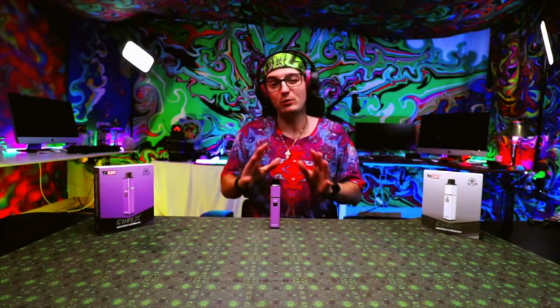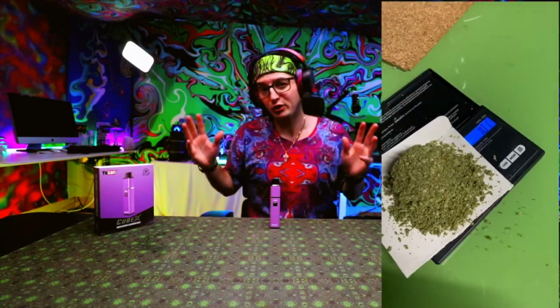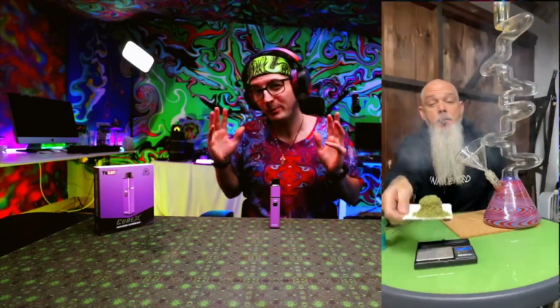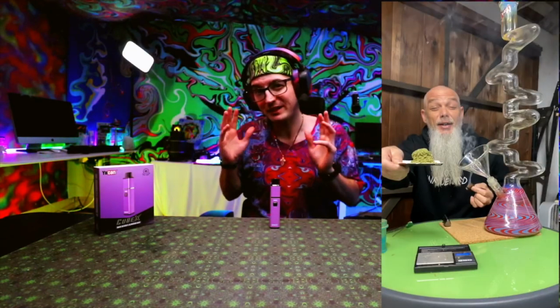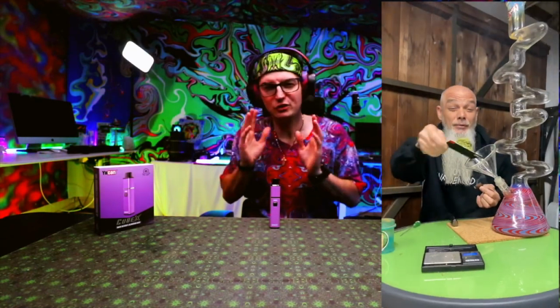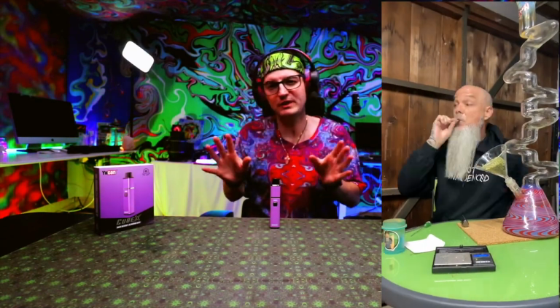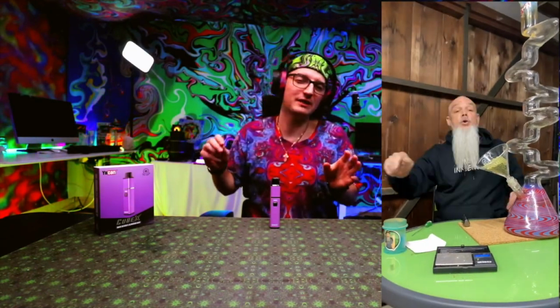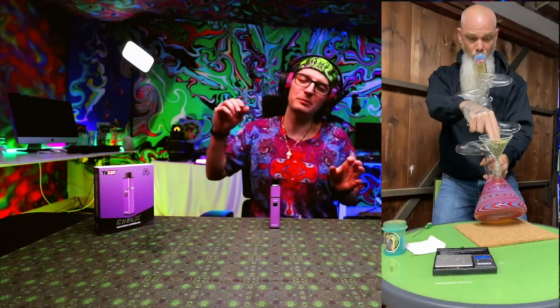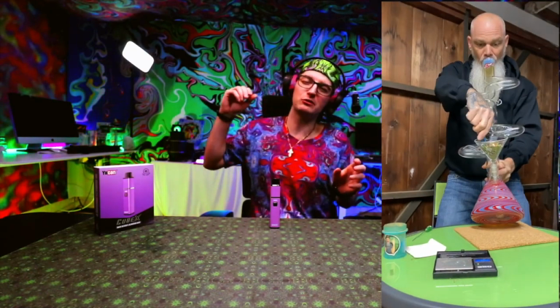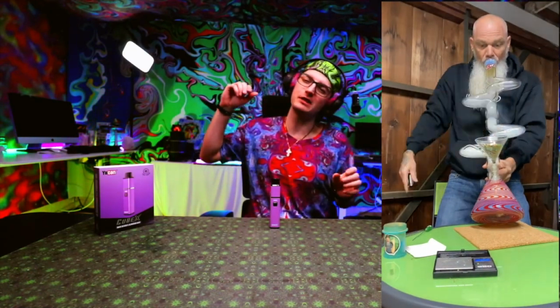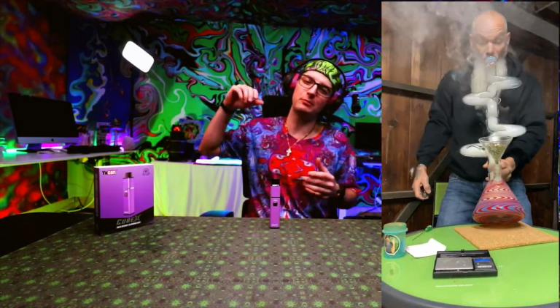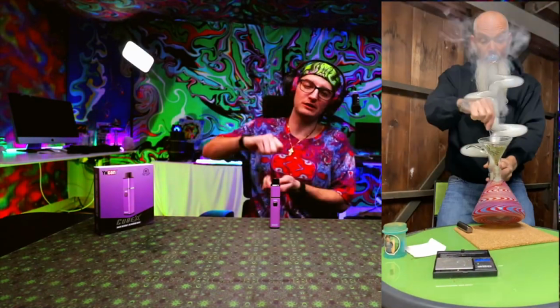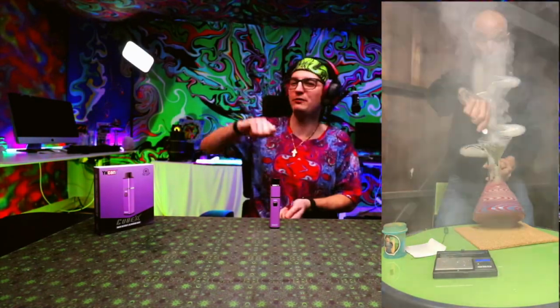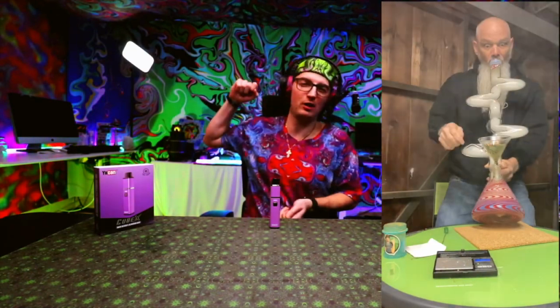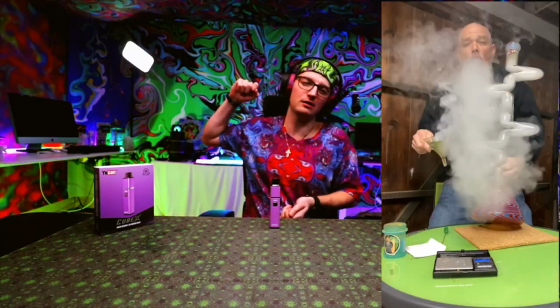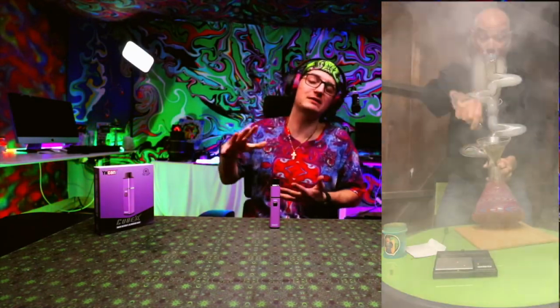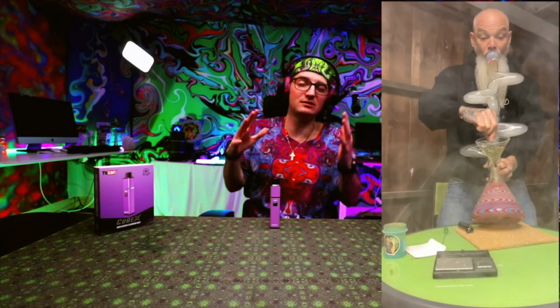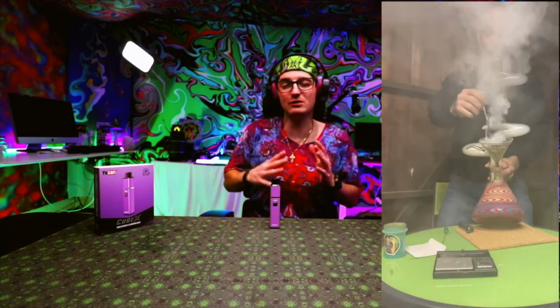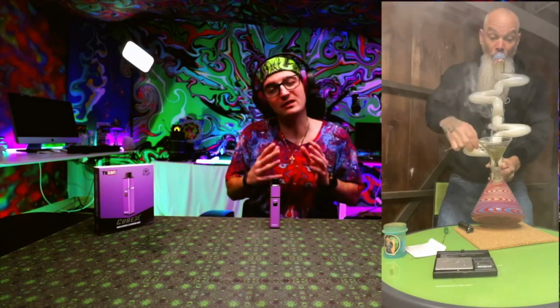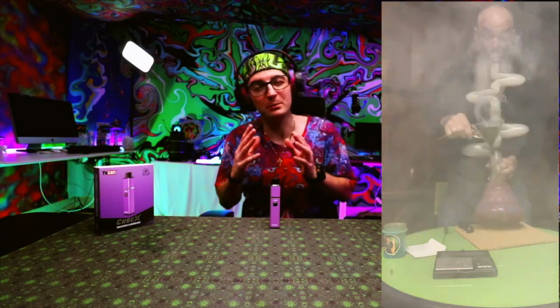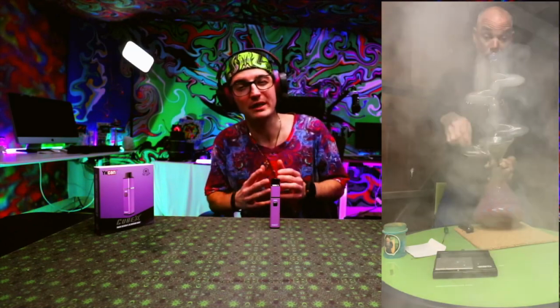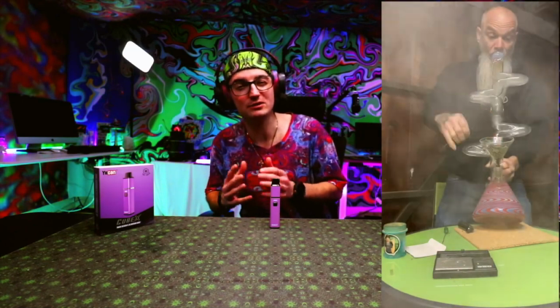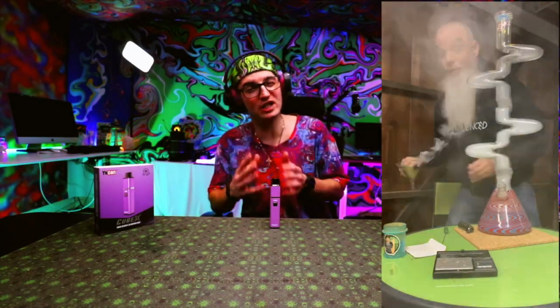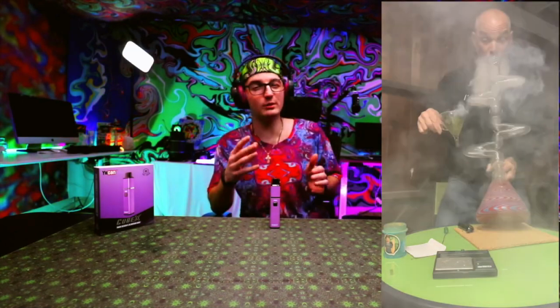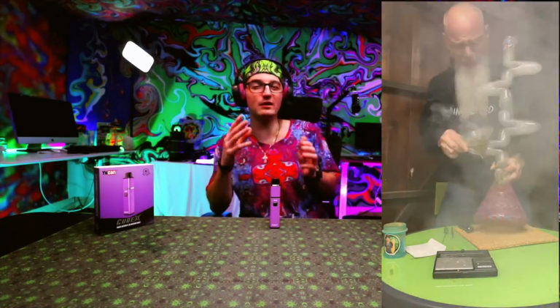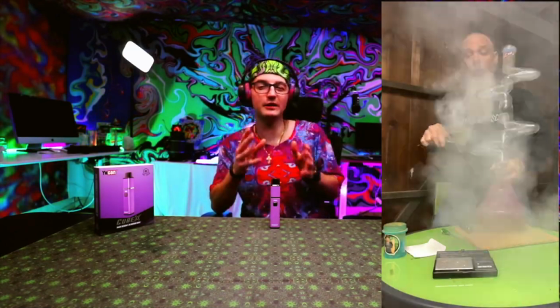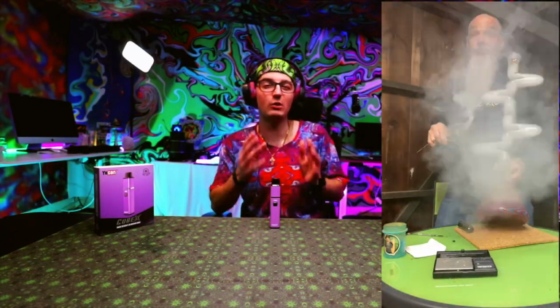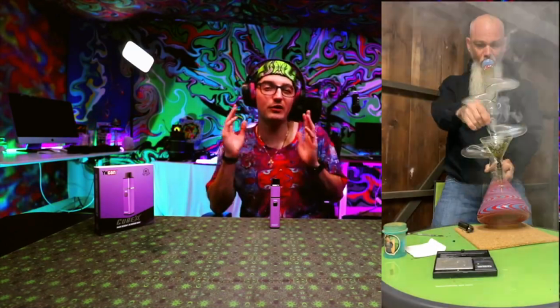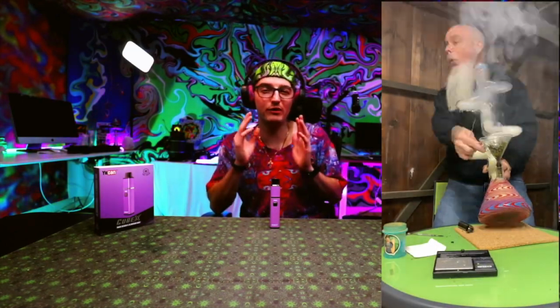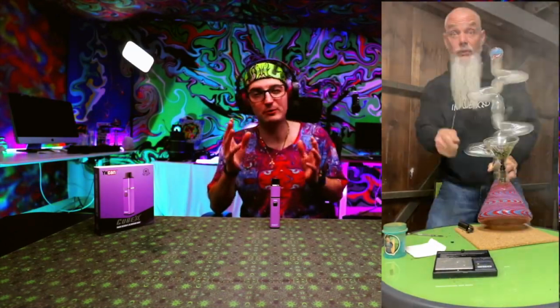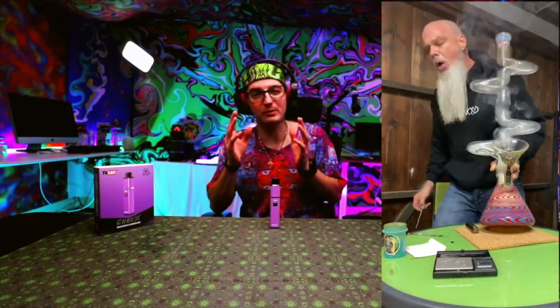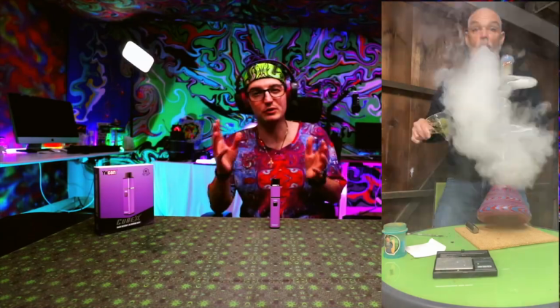Tips while hitting your Cubex: make sure you sip it, don't hit it. Don't be trying to rip it like you're pulling a two-foot bong — it's going to create a big mess. Just be gentle with it. The lighter you are, the more vapor will be produced.